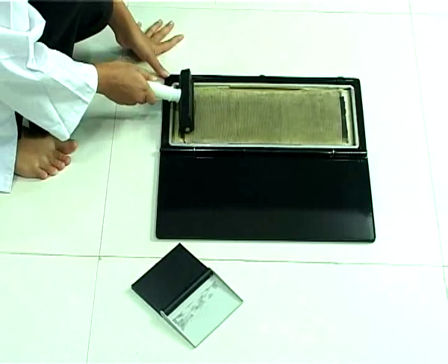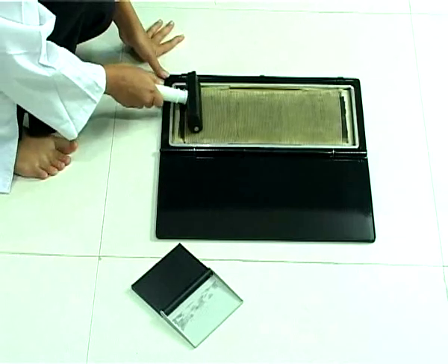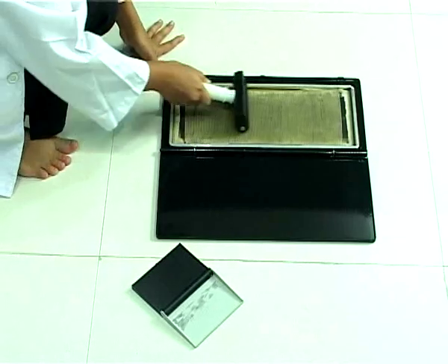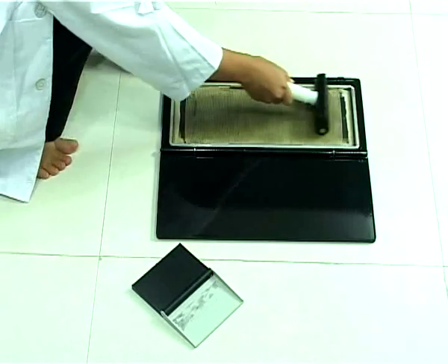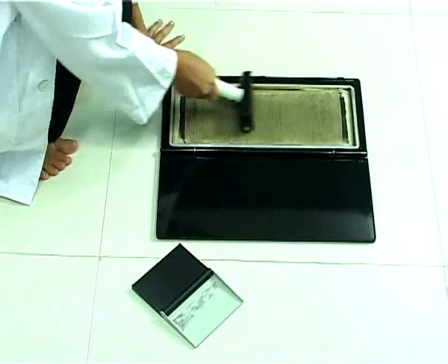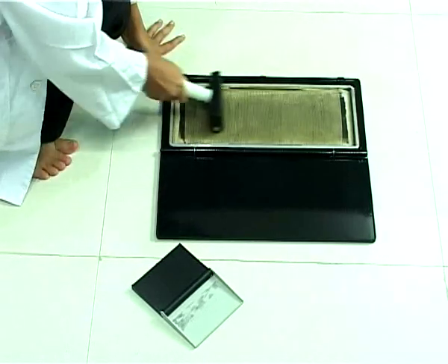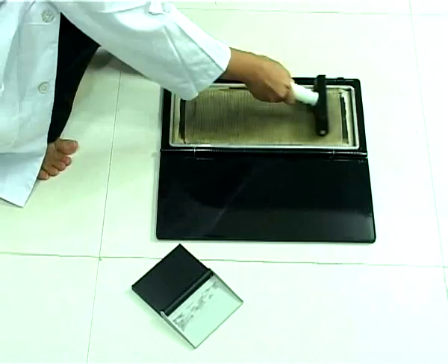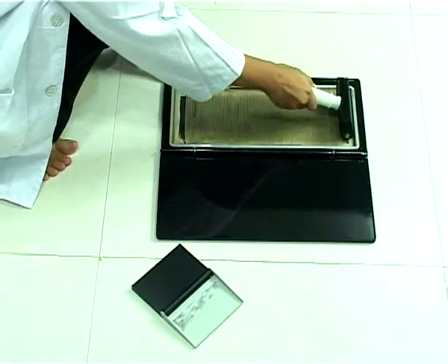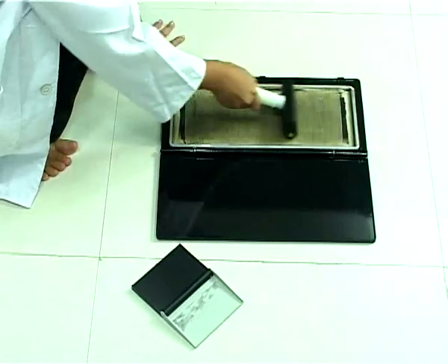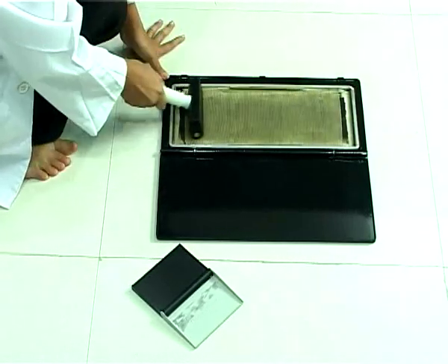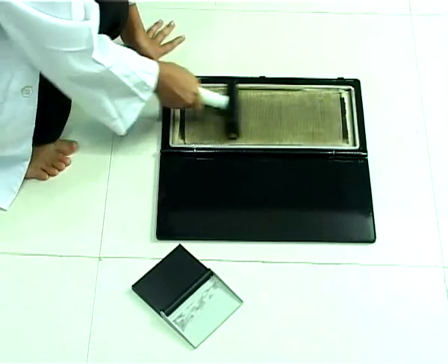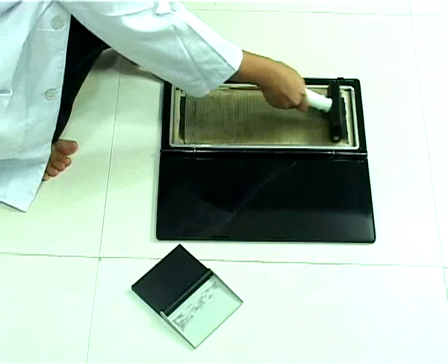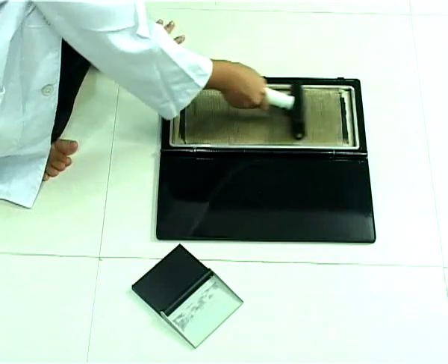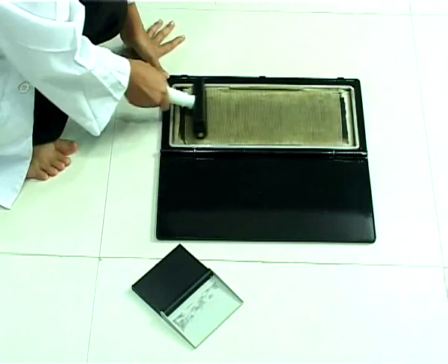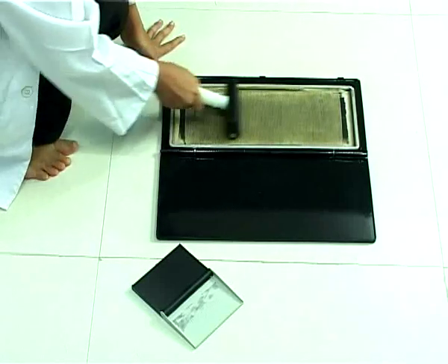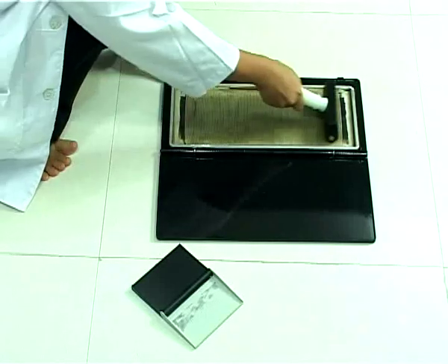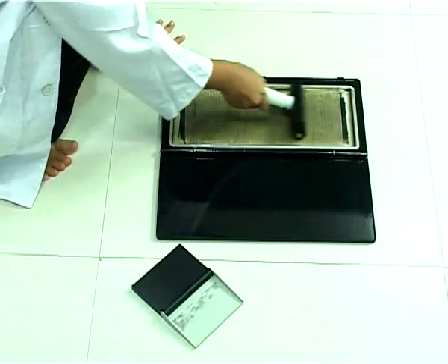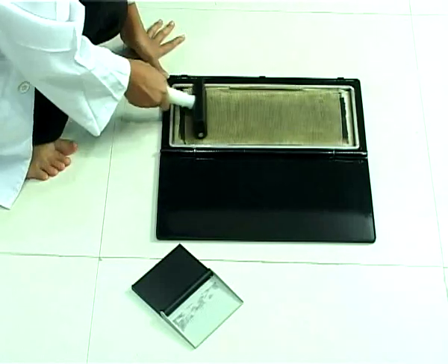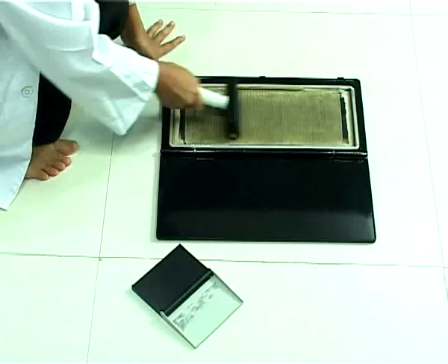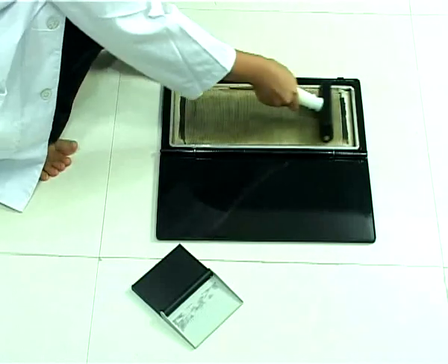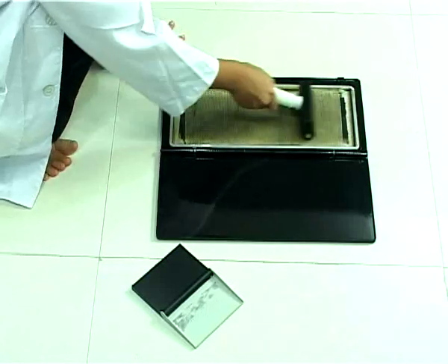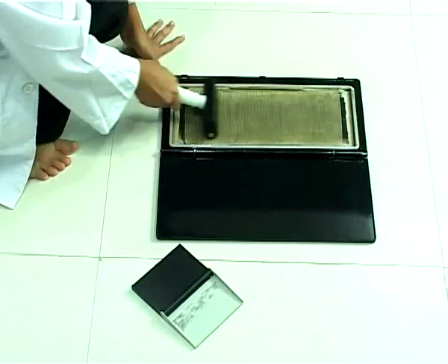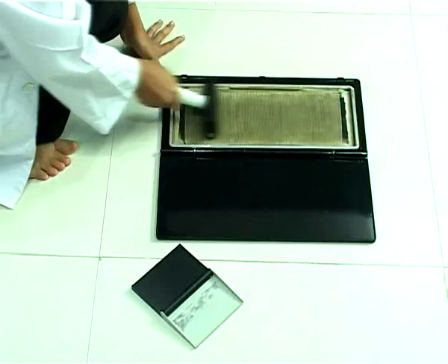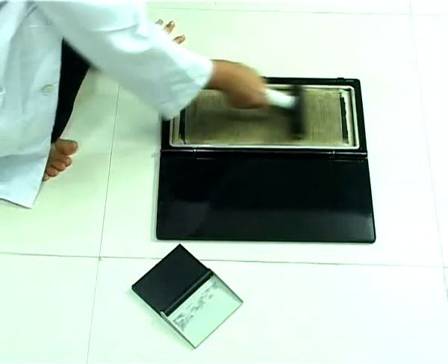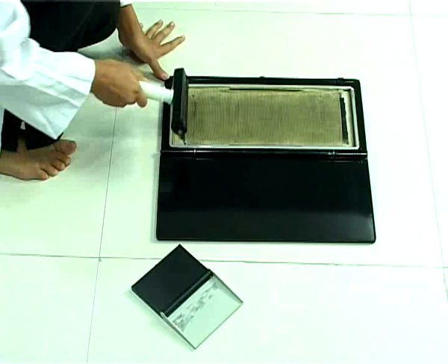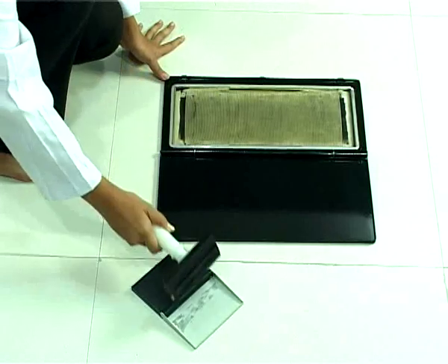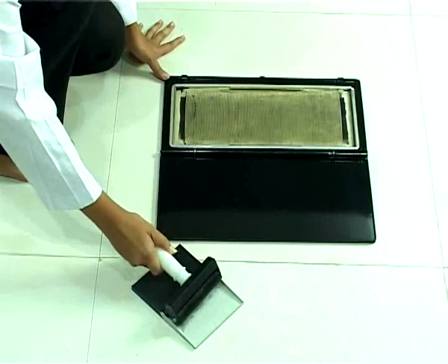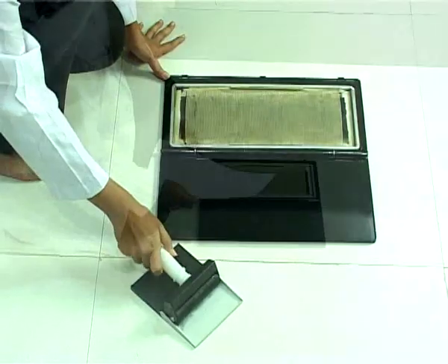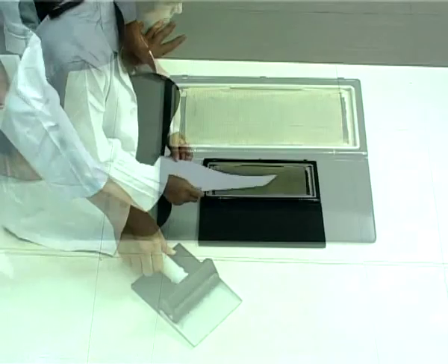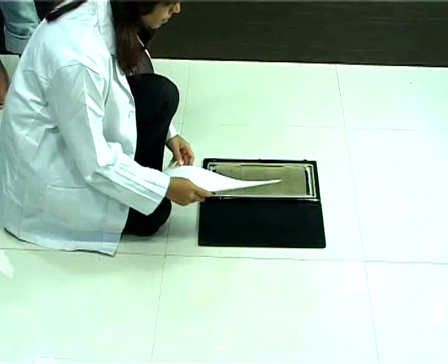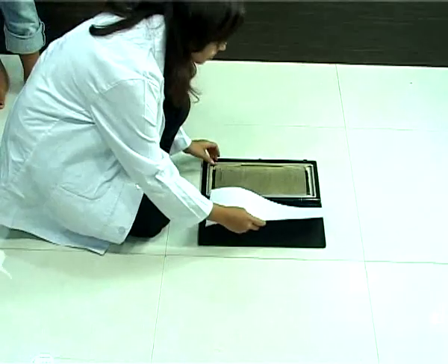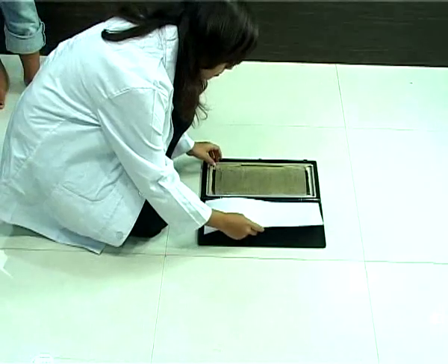Transfer the ink to the grid area of the foot imprenter or Harris mat by rolling the roller on it. Gently roll the roller for longer life of the mat.